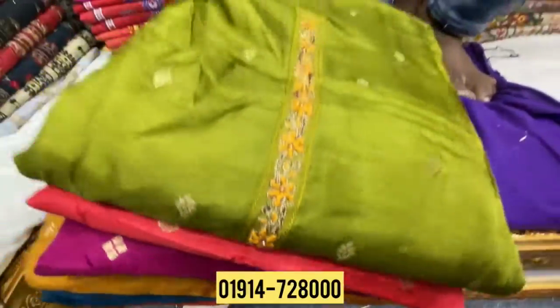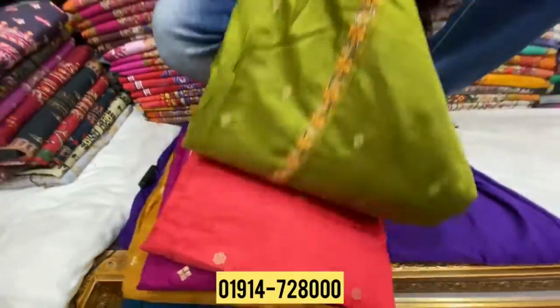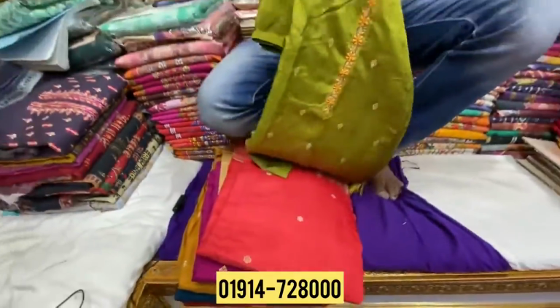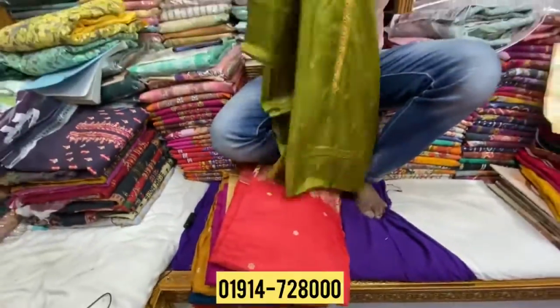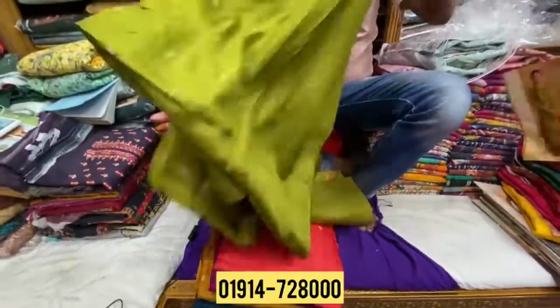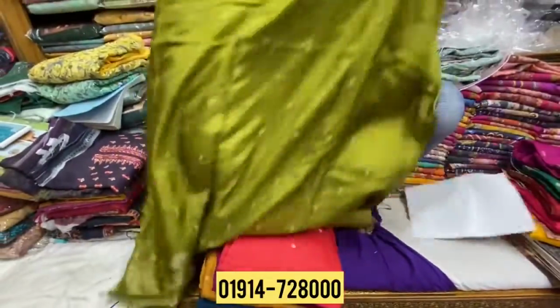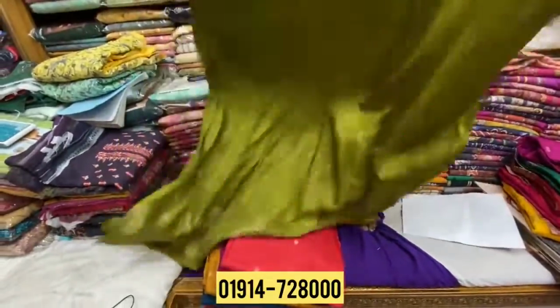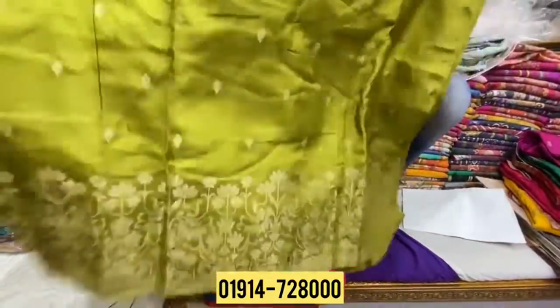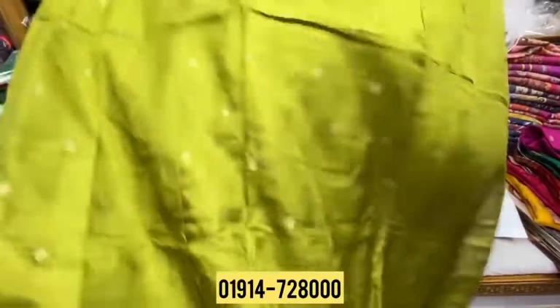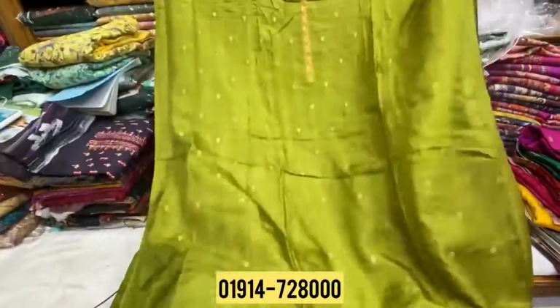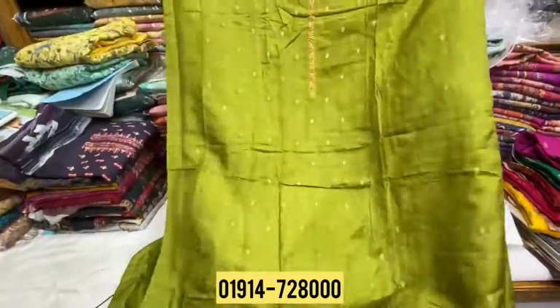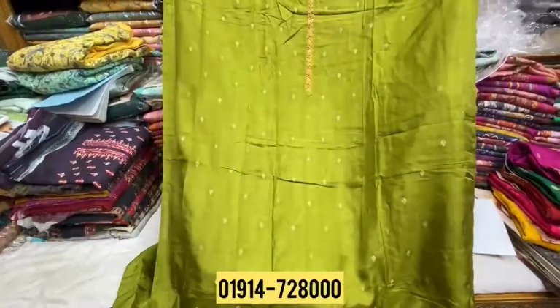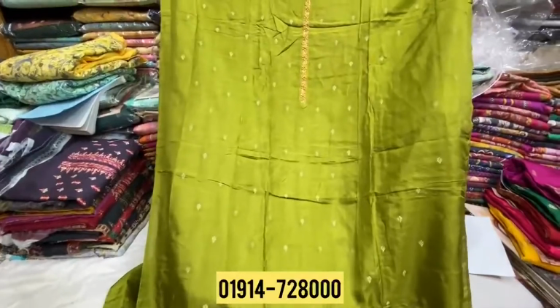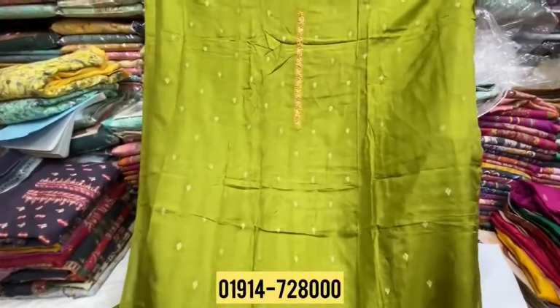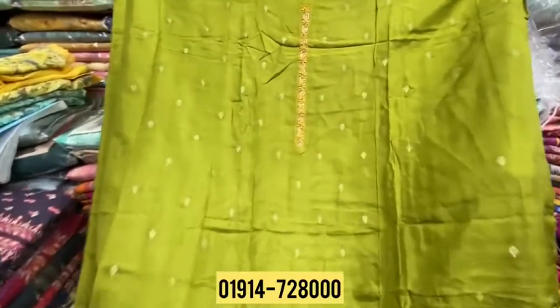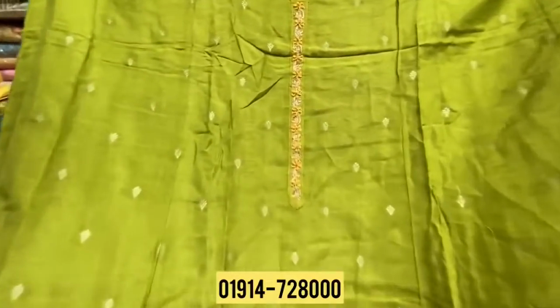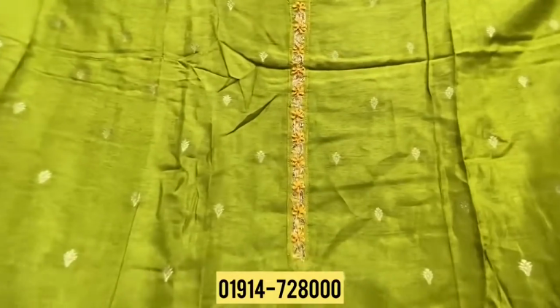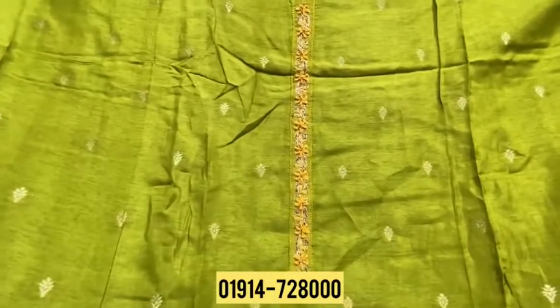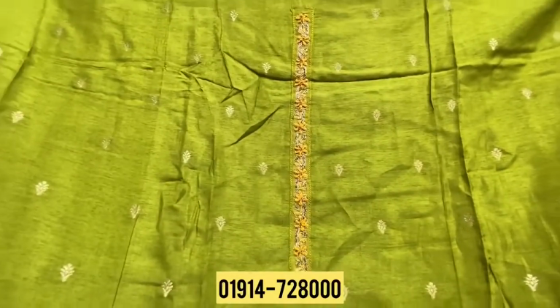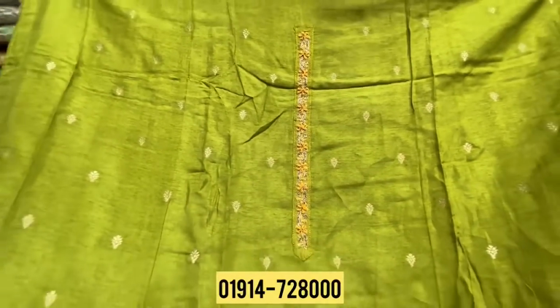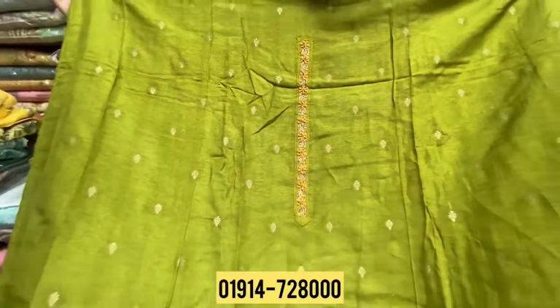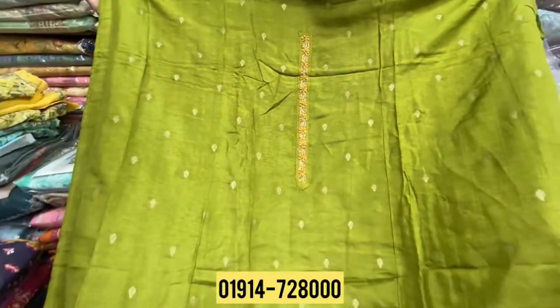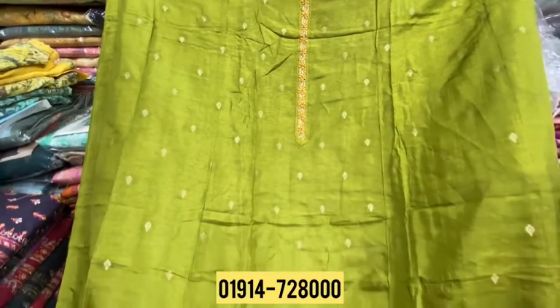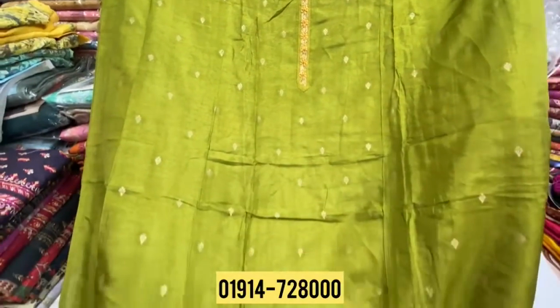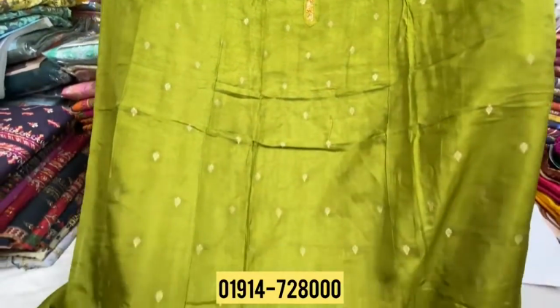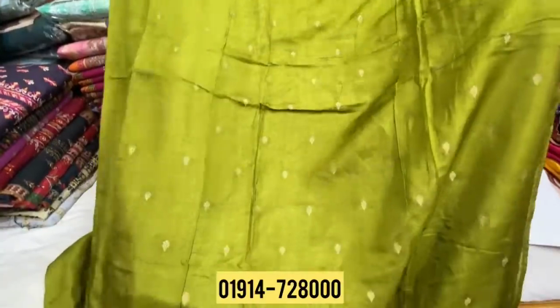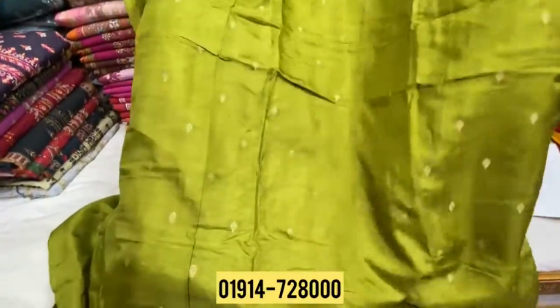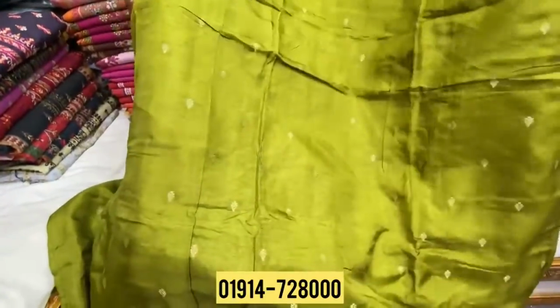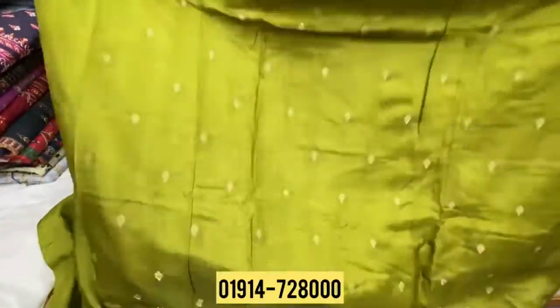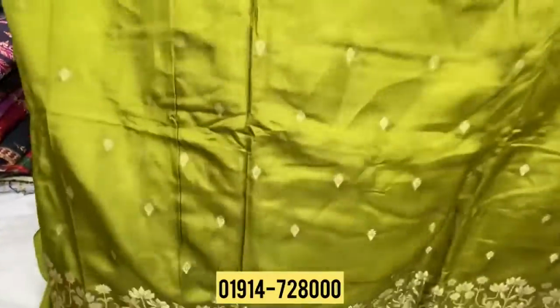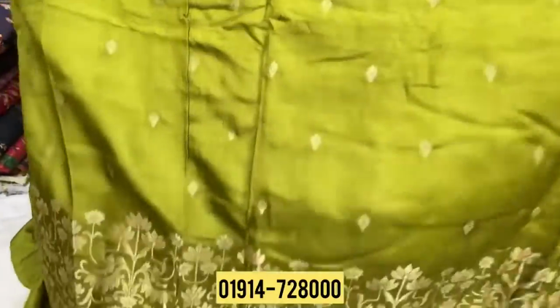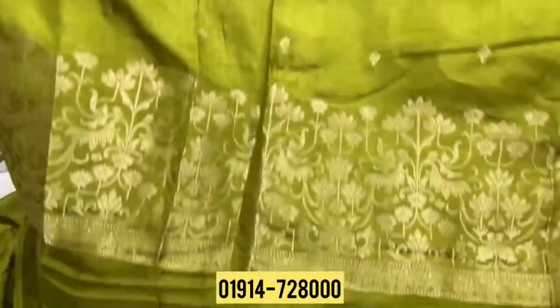First, look at this item. It has a green color button on top — very beautiful green color button. On the front side there is such a large design with flowers, and in a few years it will be full.